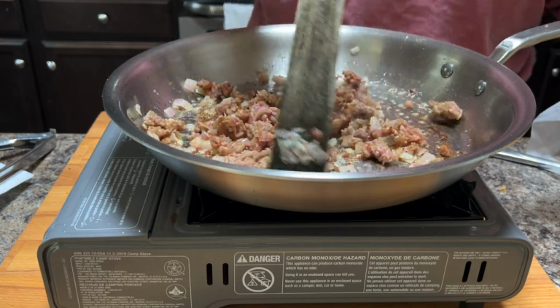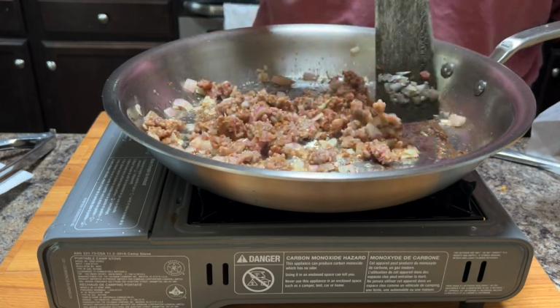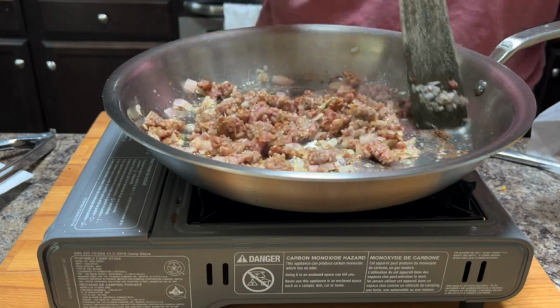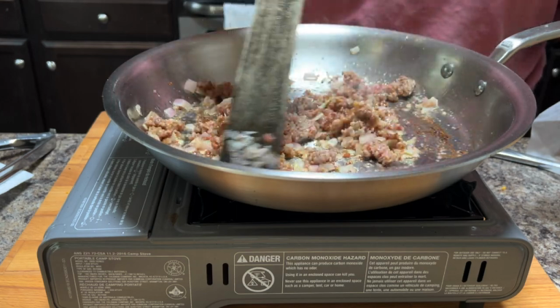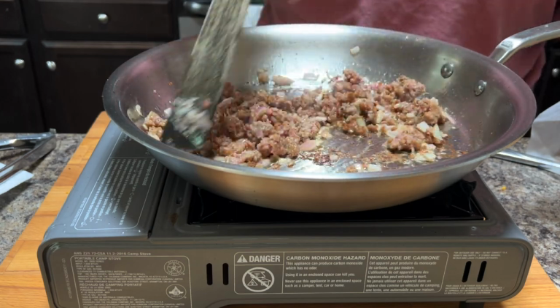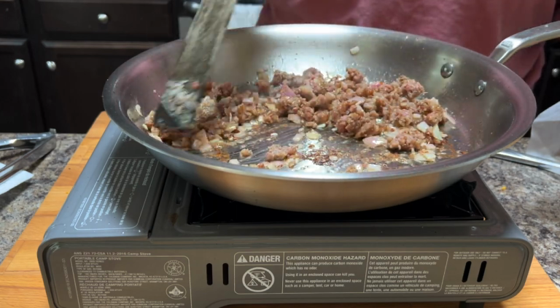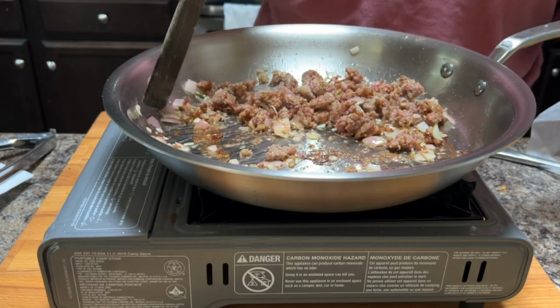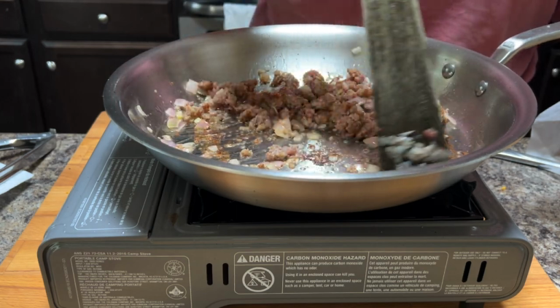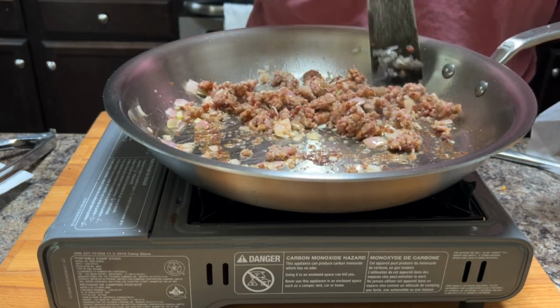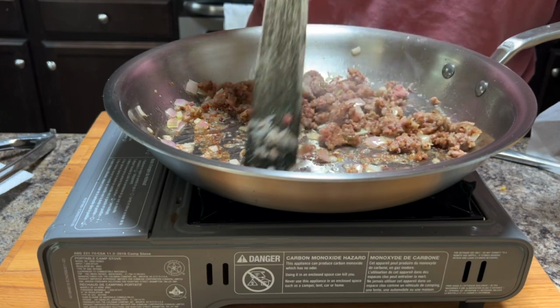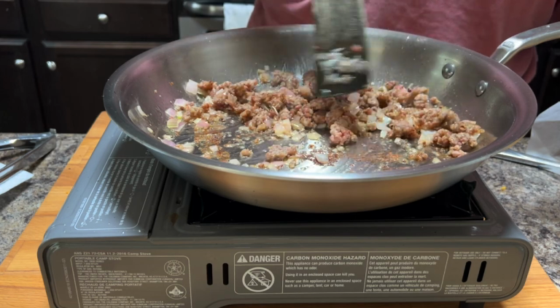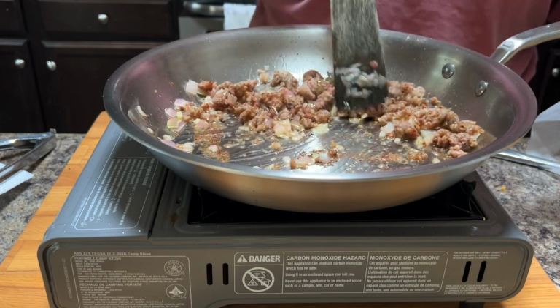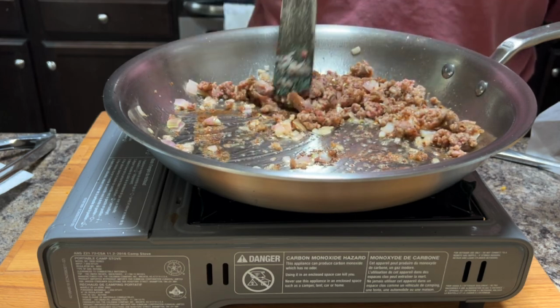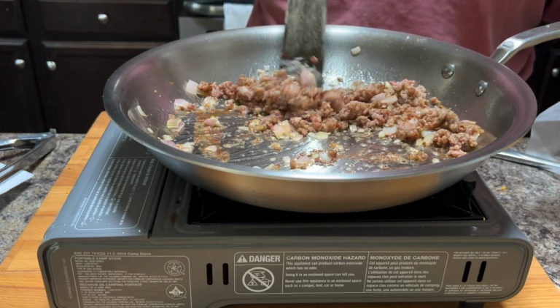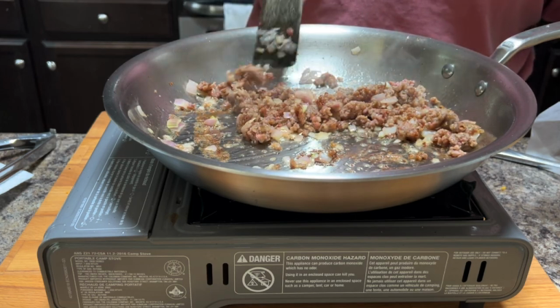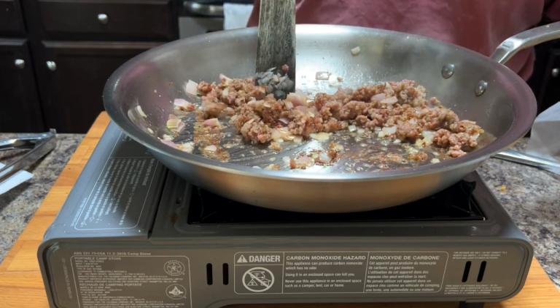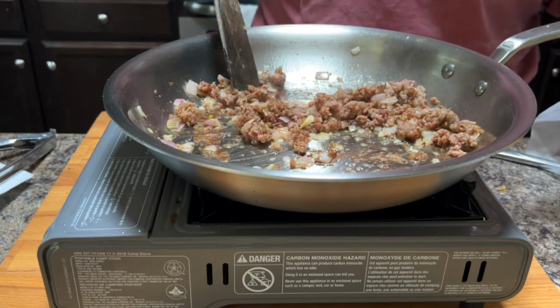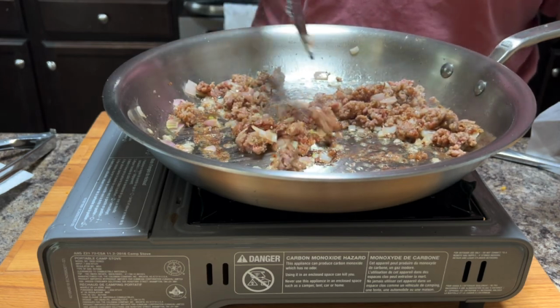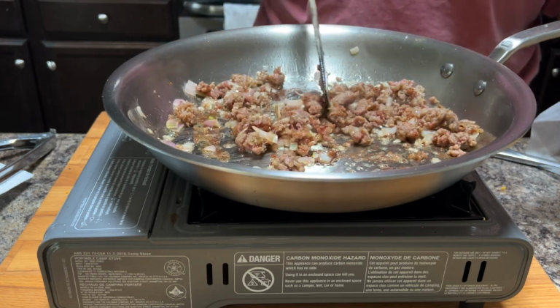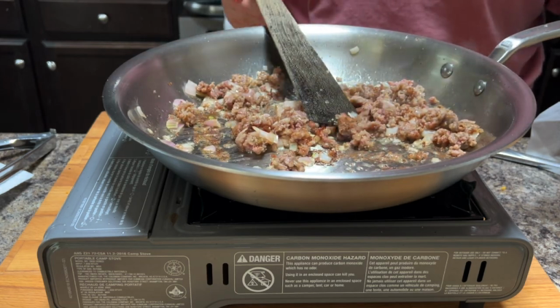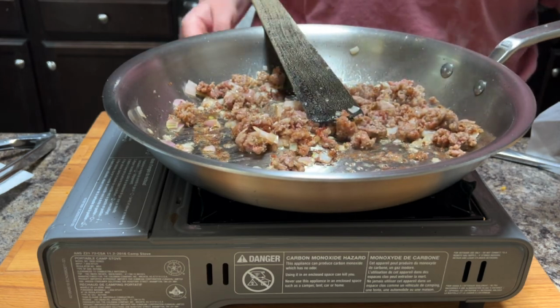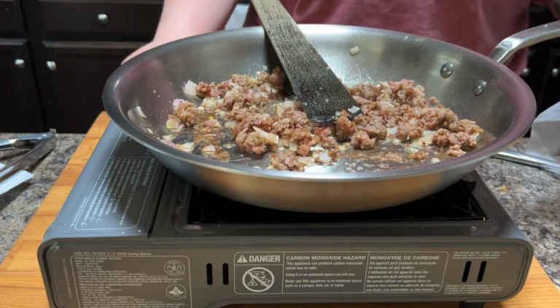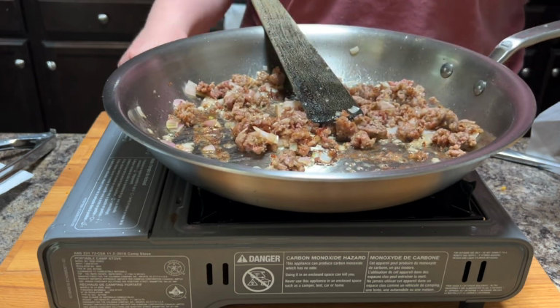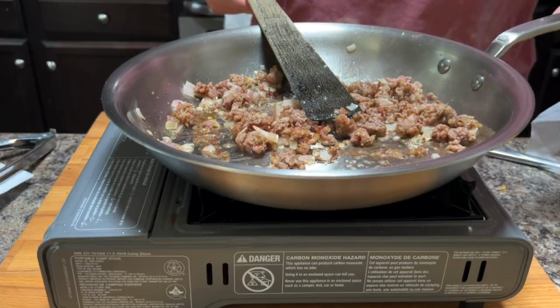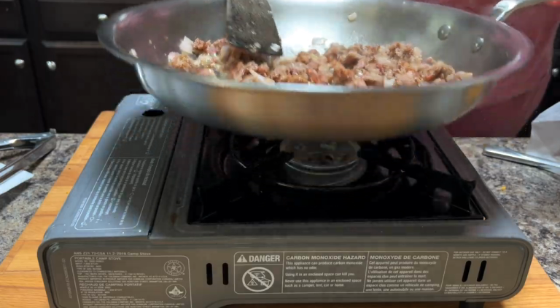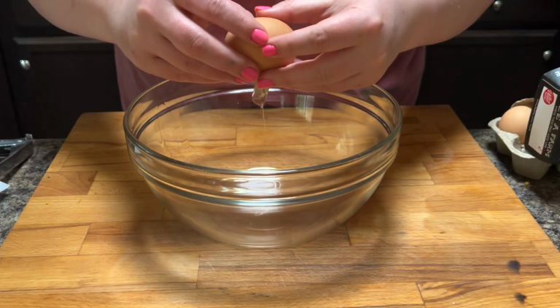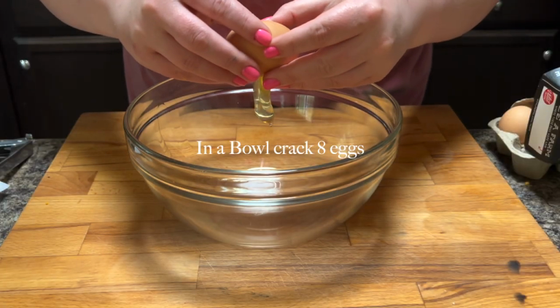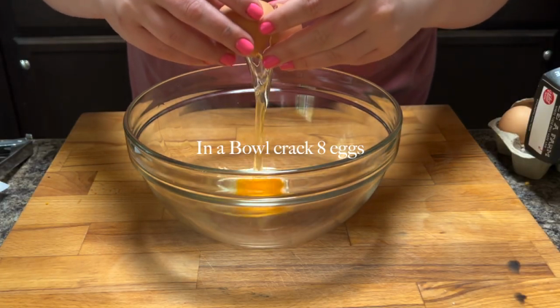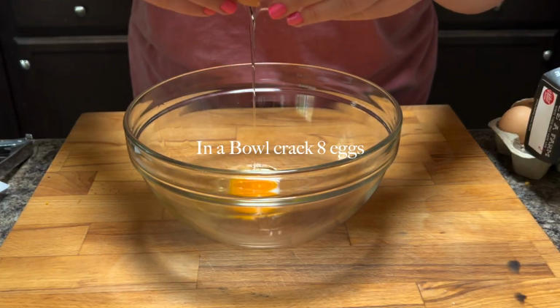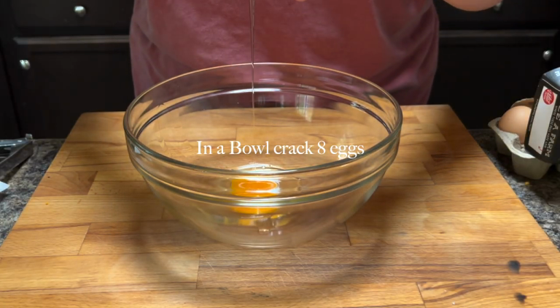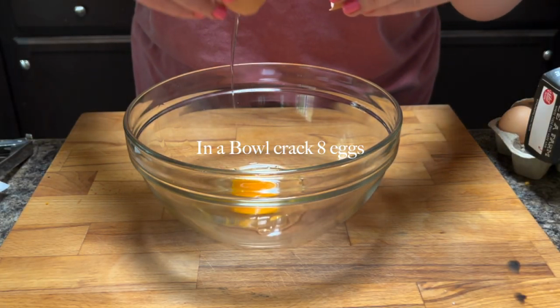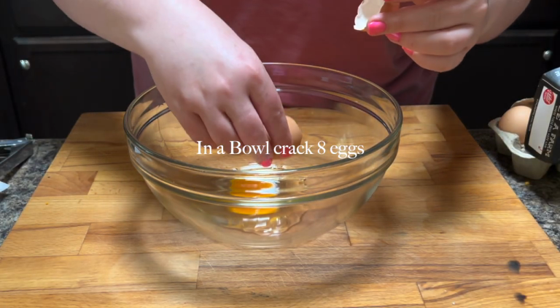You just want to cook the sausage until it's just barely not pink anymore, because again this is going to go in the oven for quite a while. Then turn the heat off, remove it, and set it aside so it can cool down.